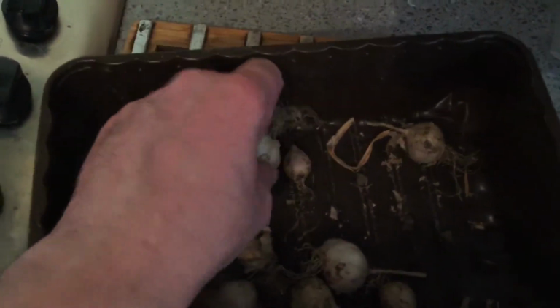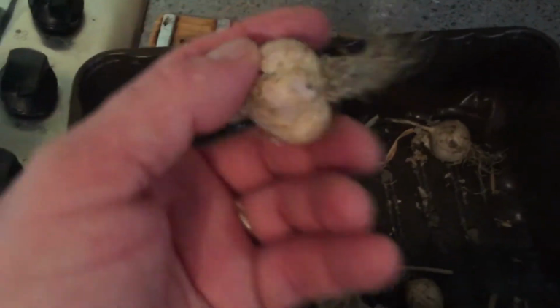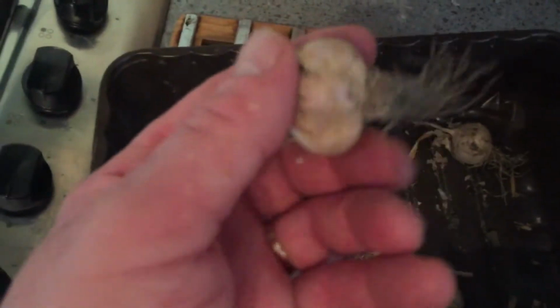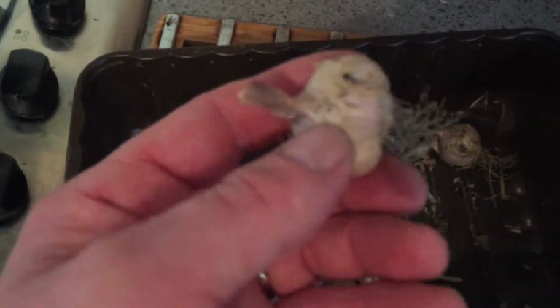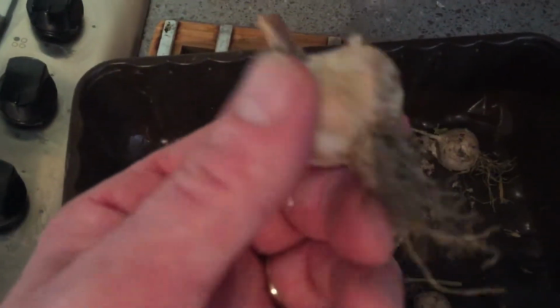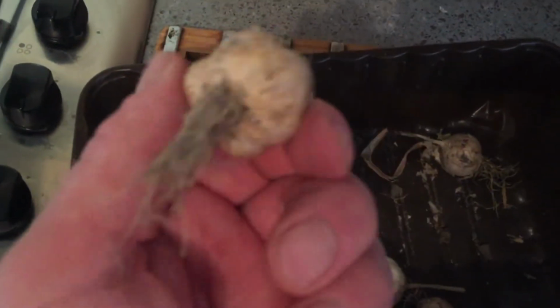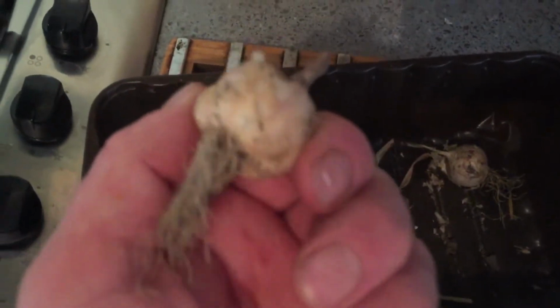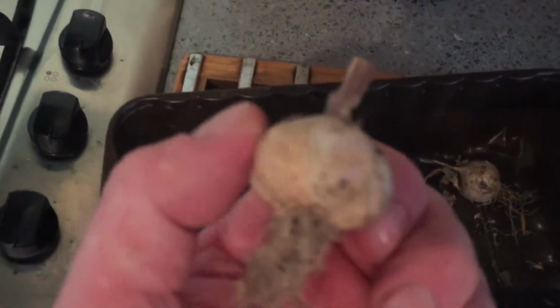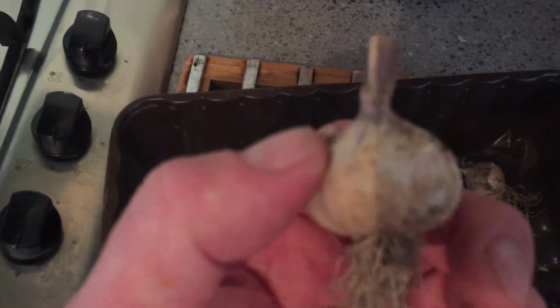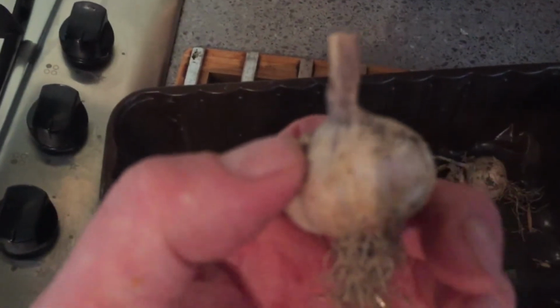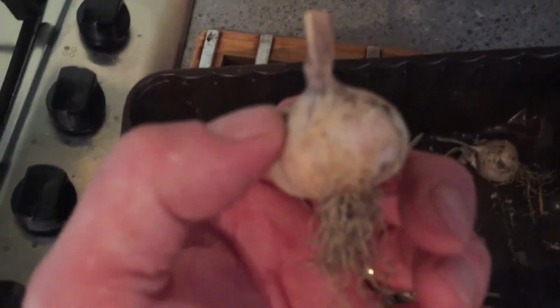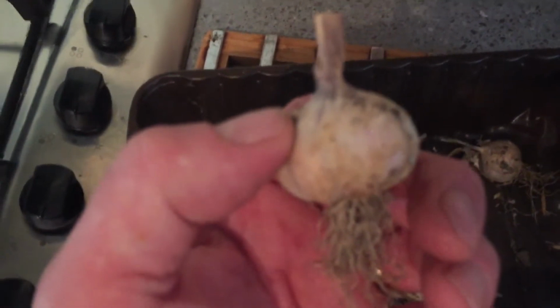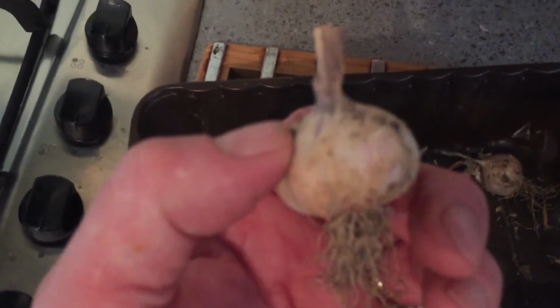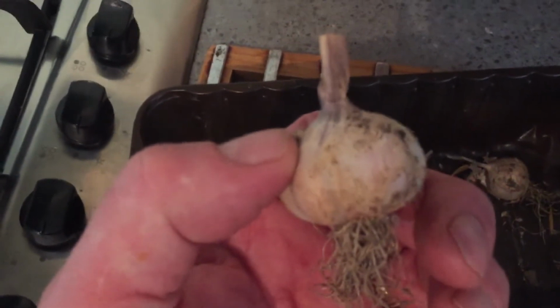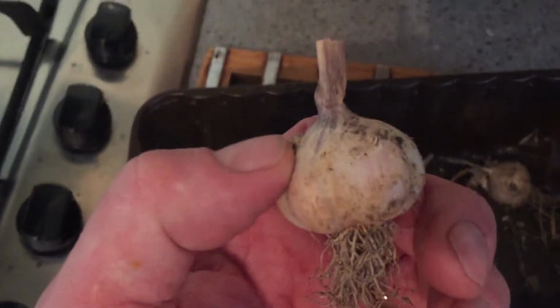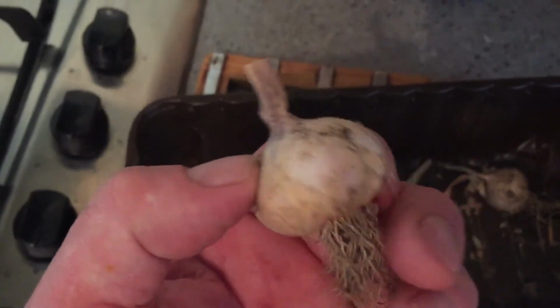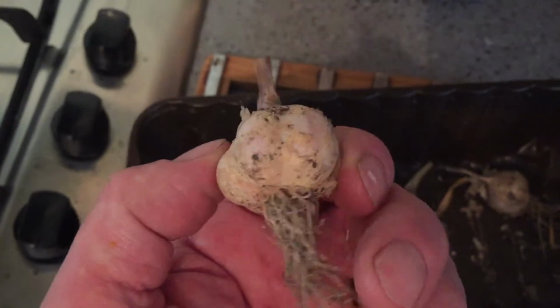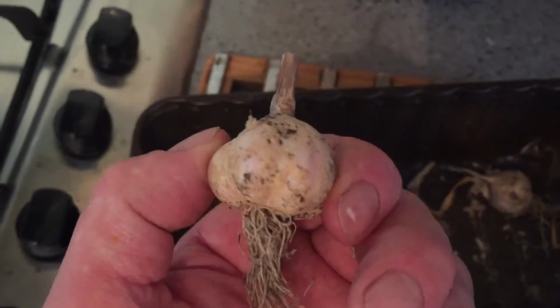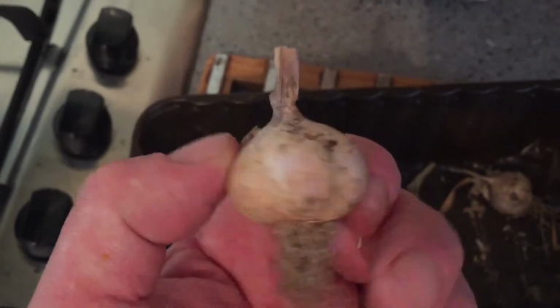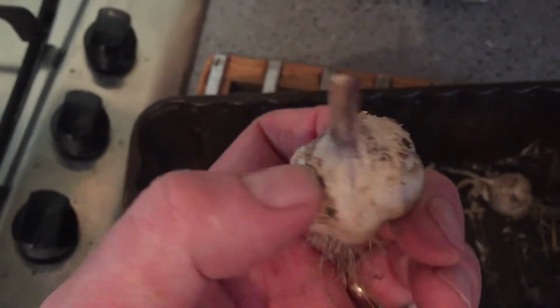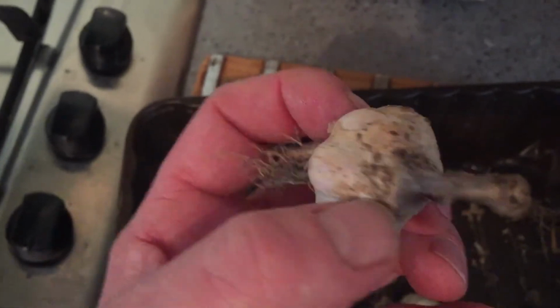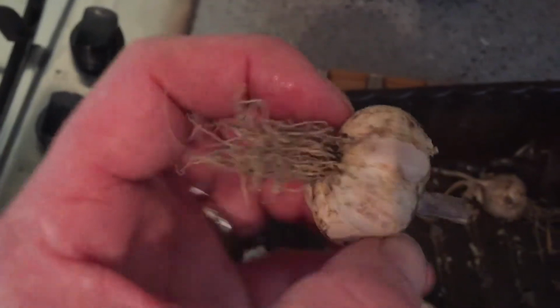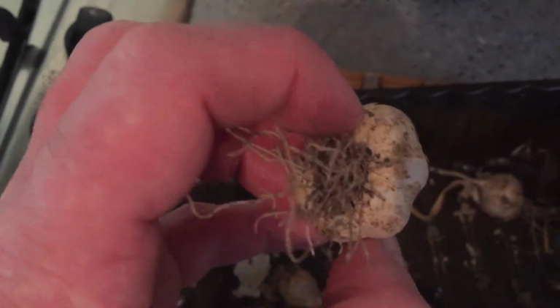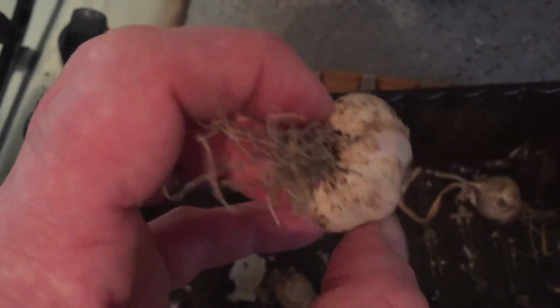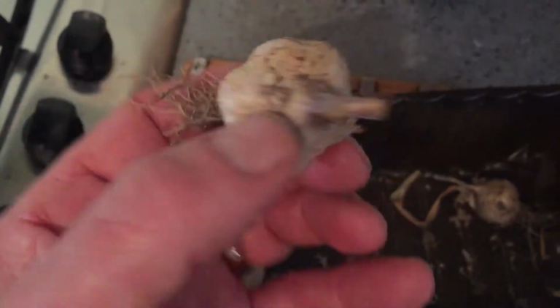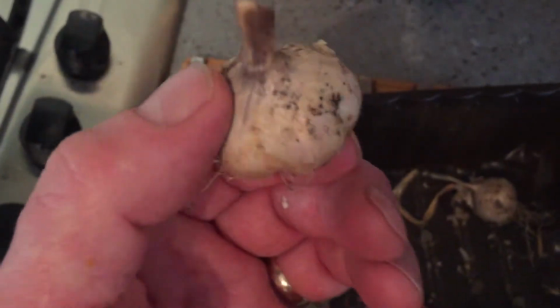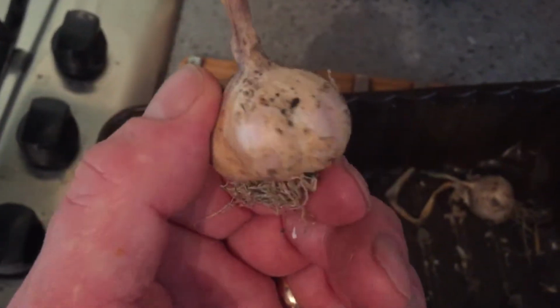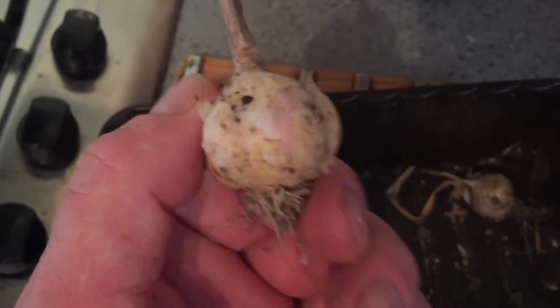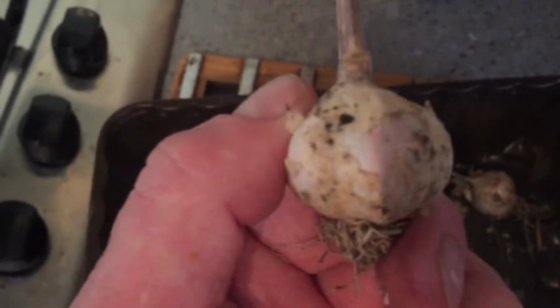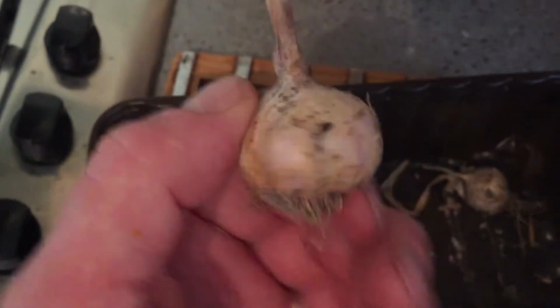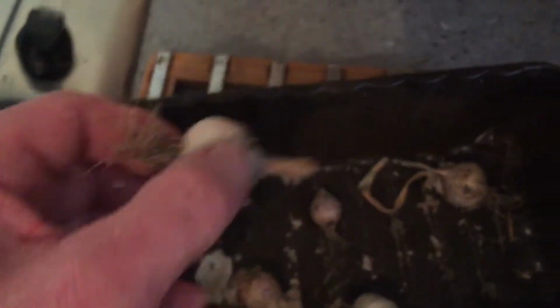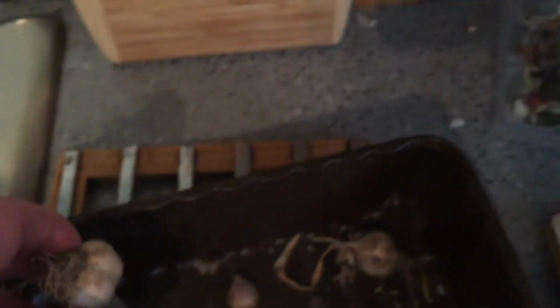I'm going to get my garlic — they're normally bigger than this, these are only small. You can see, only small cloves. You can probably get about 10 inches out there, they're not very big at all.